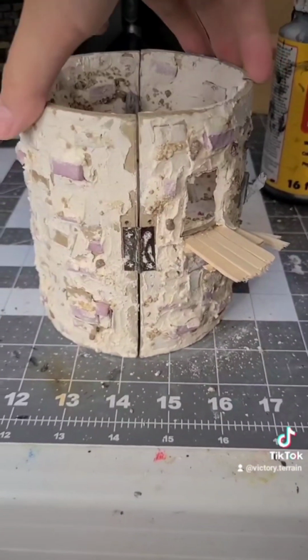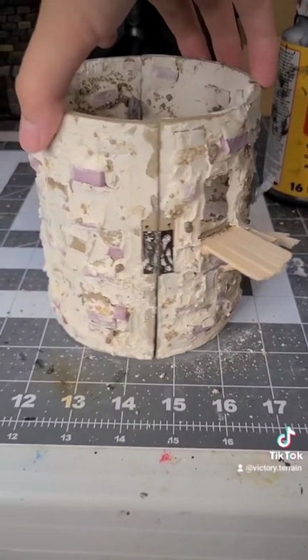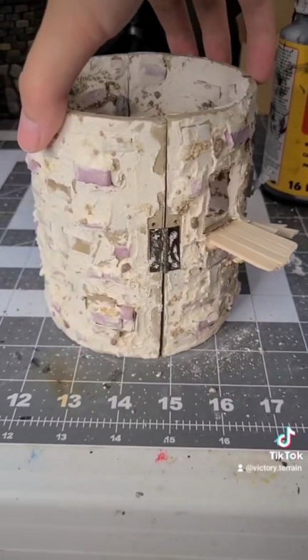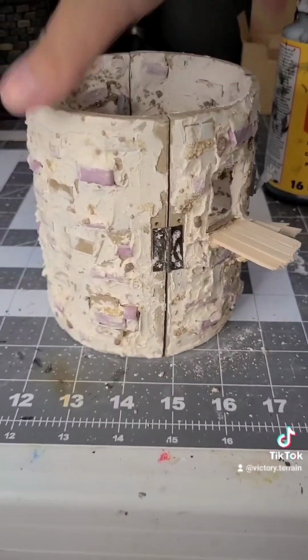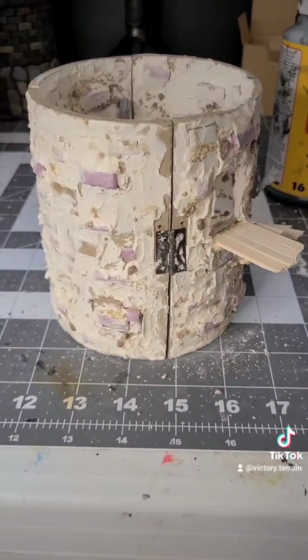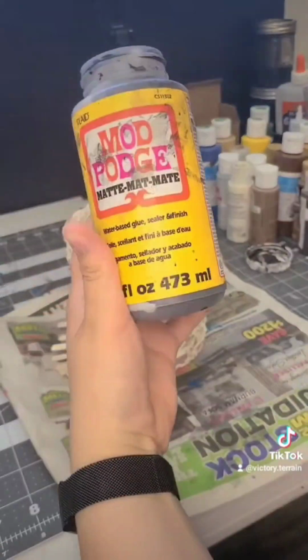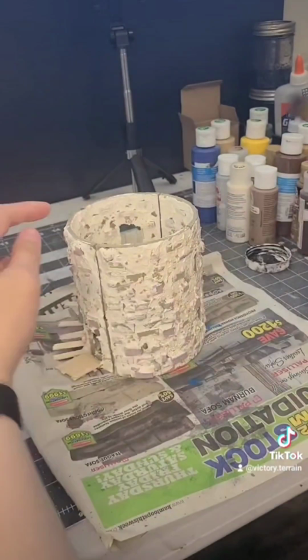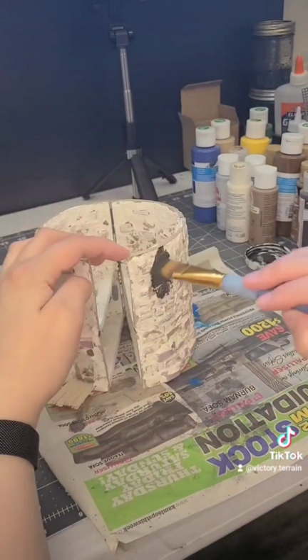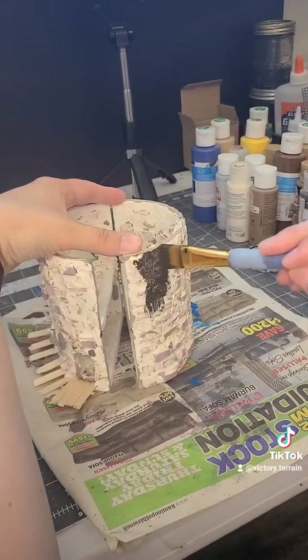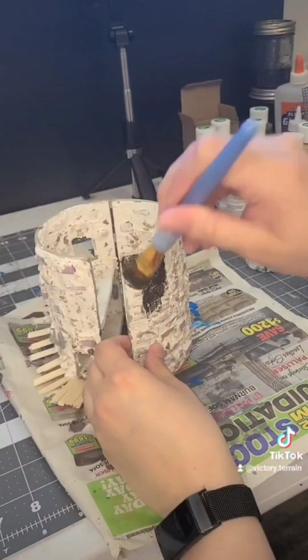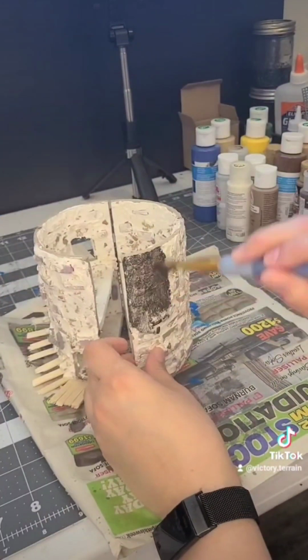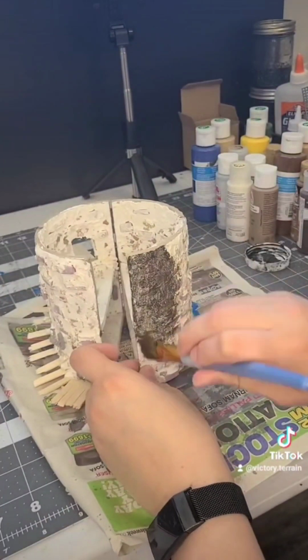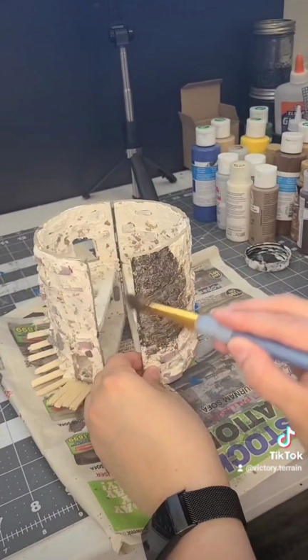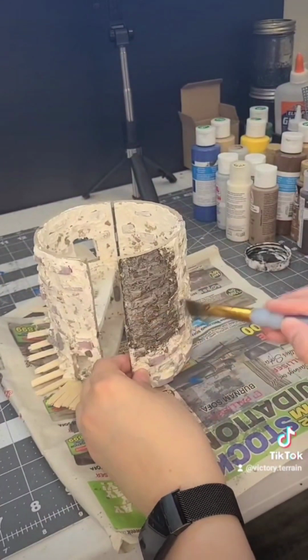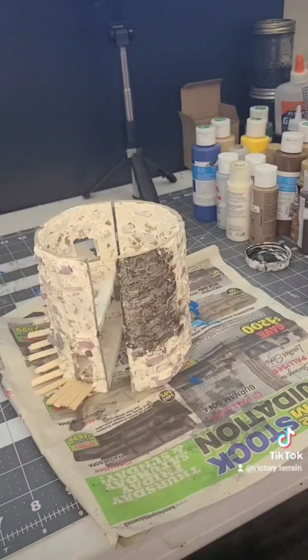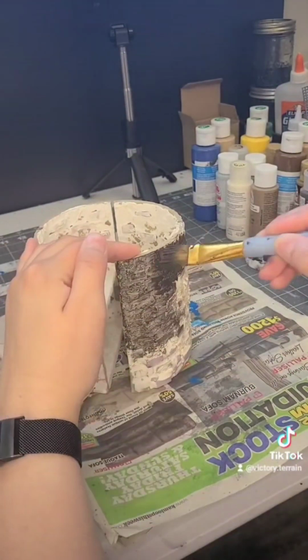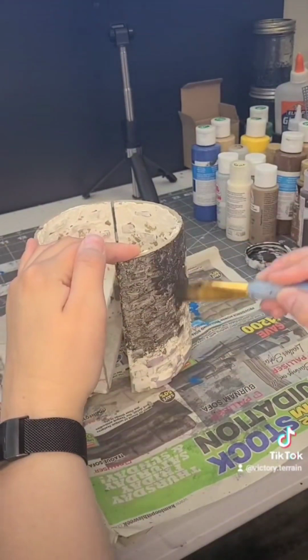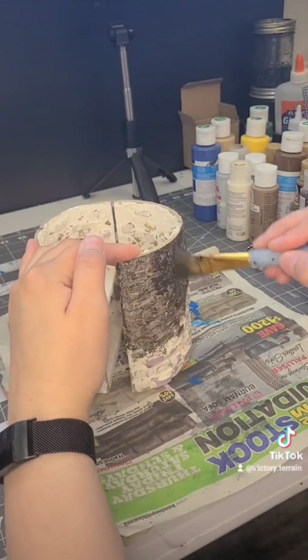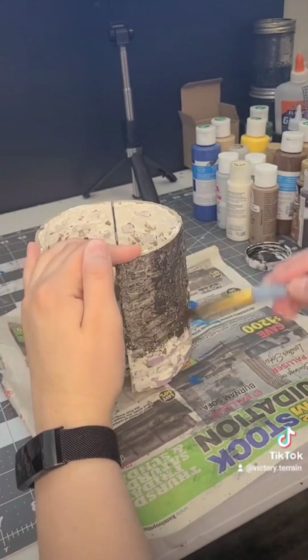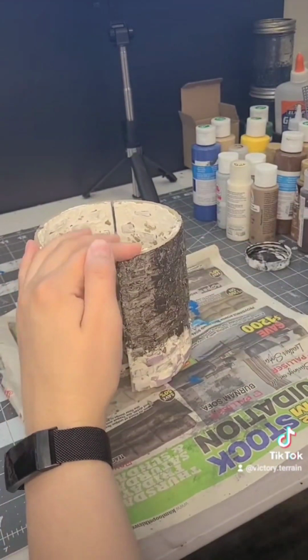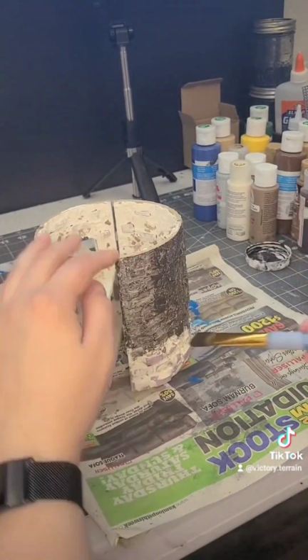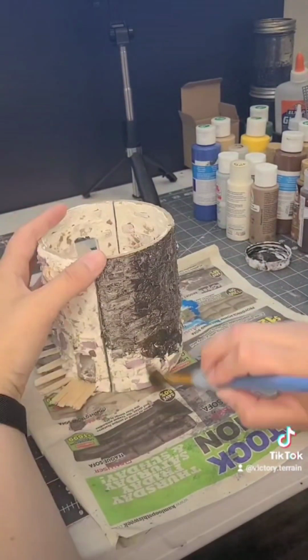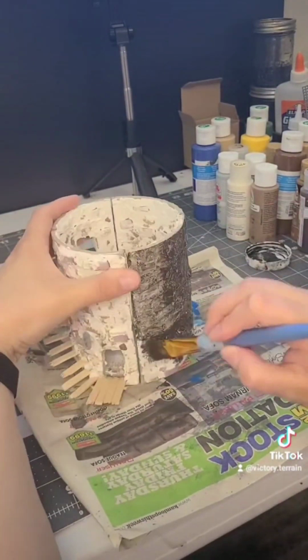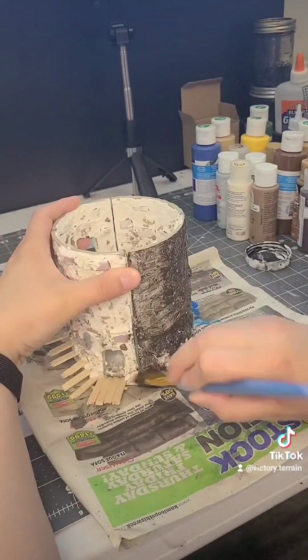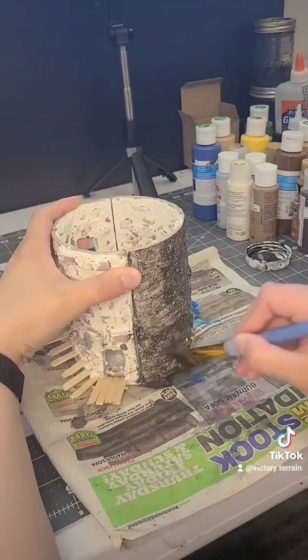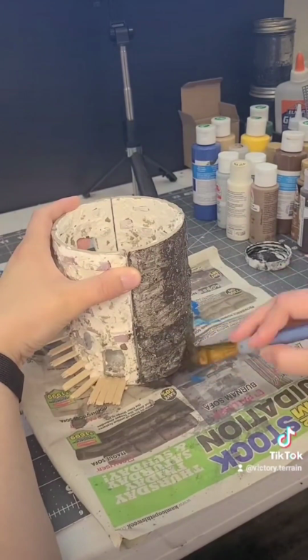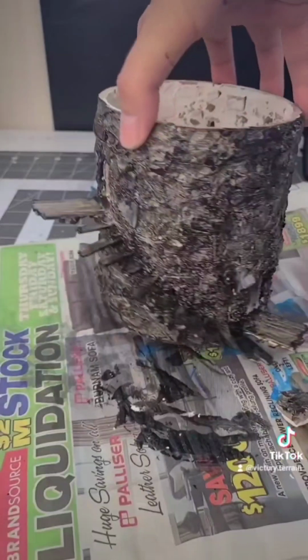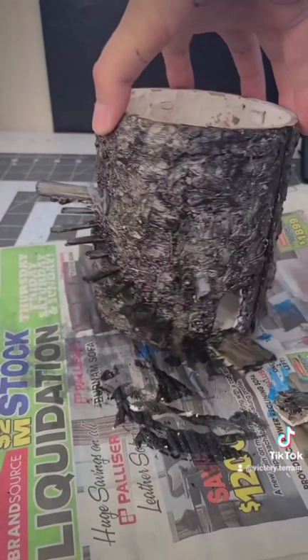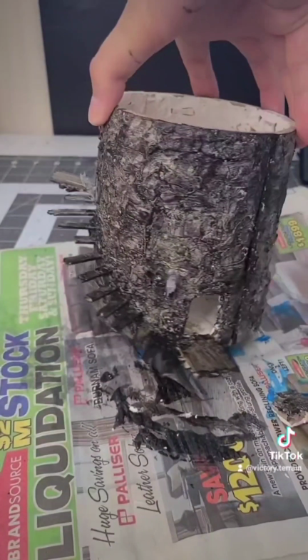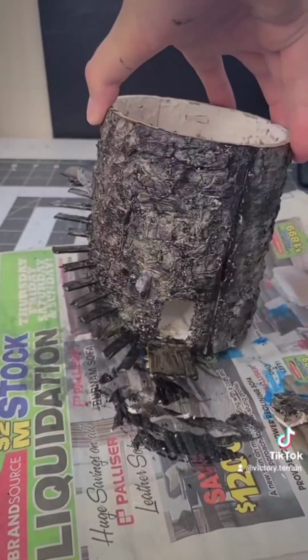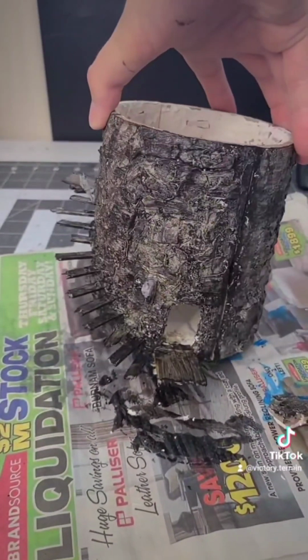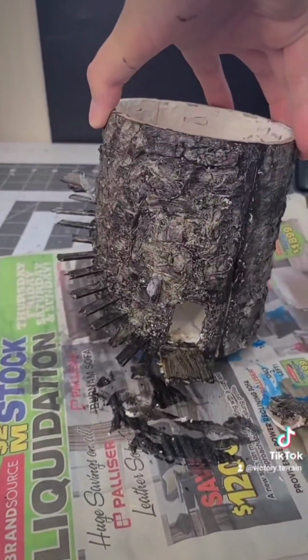And before we end this video, we're just going to seal this piece with Mod Podge. In the next video we'll start on painting the outside. See you then!